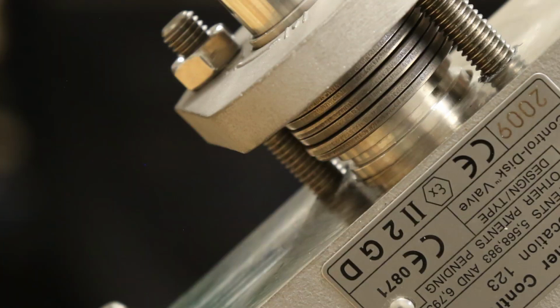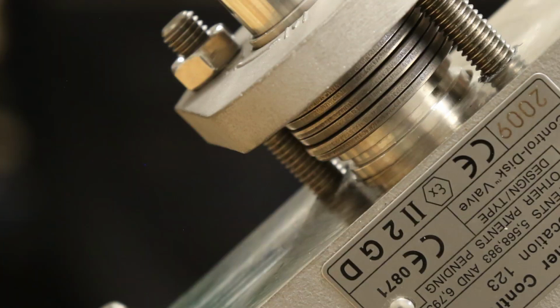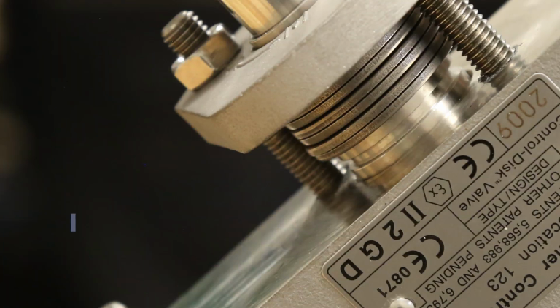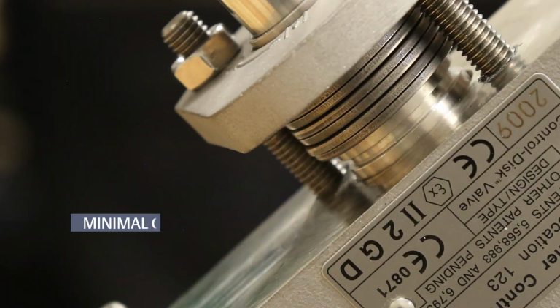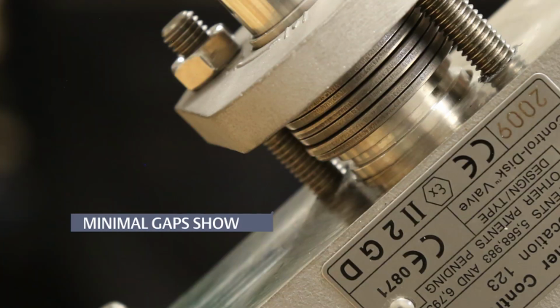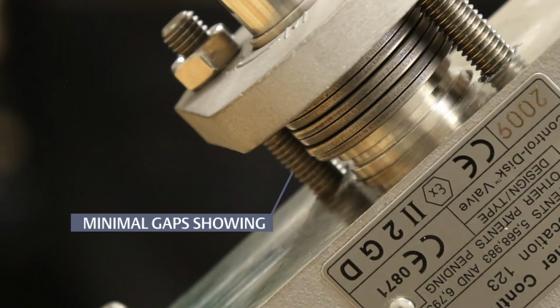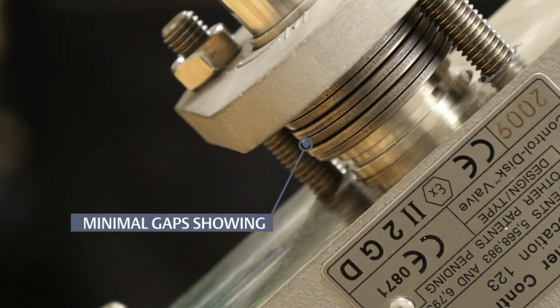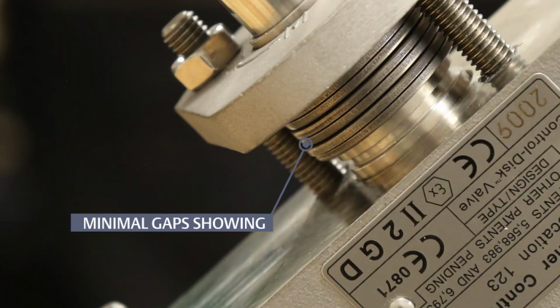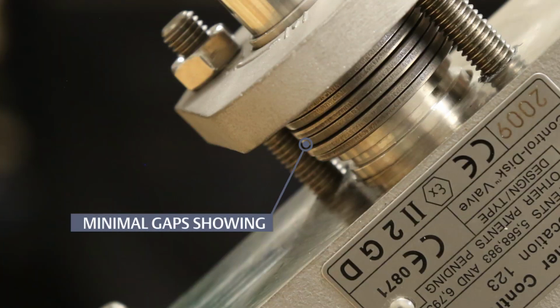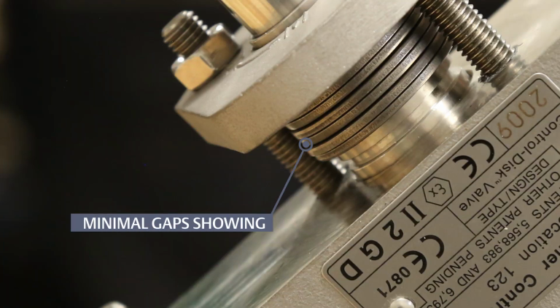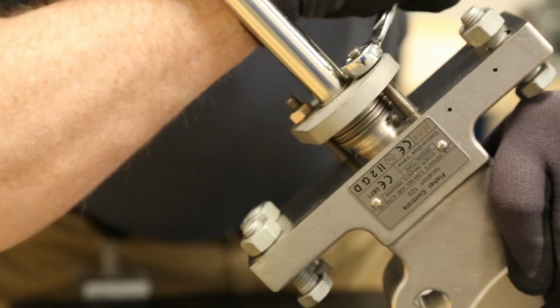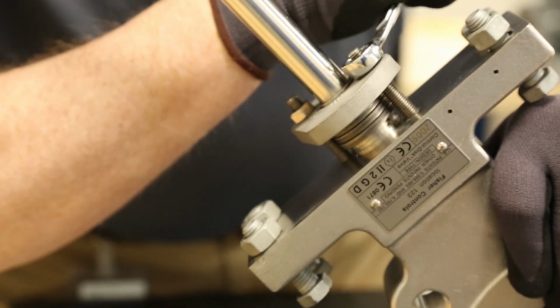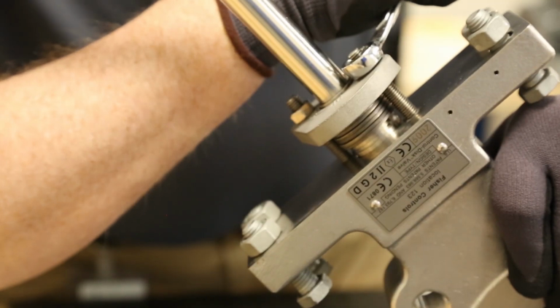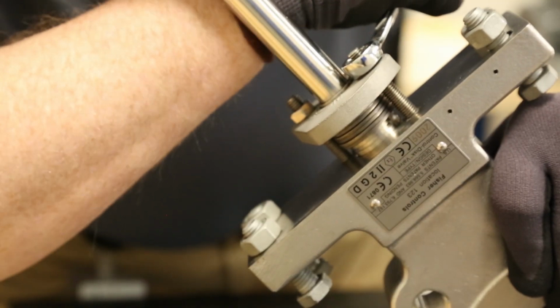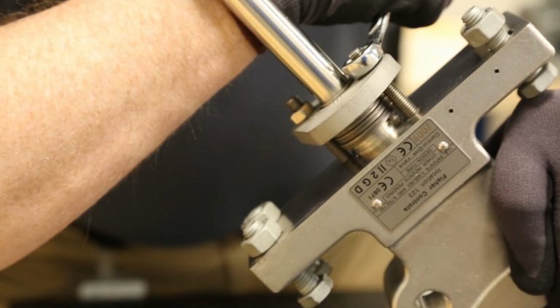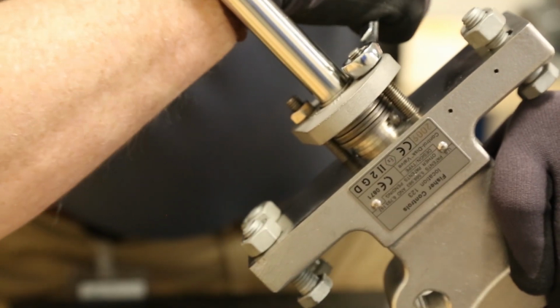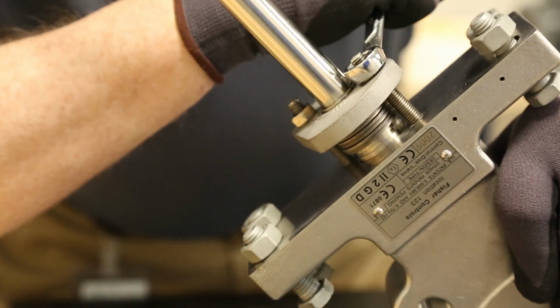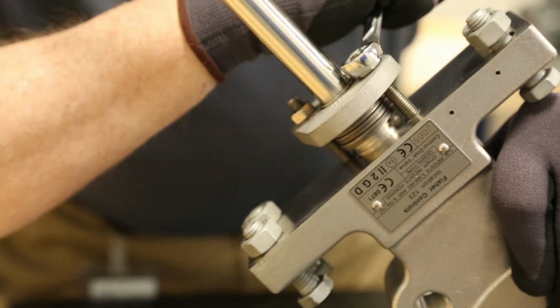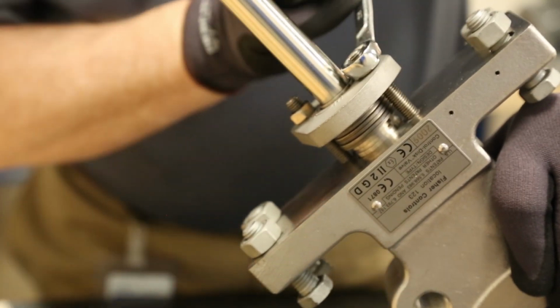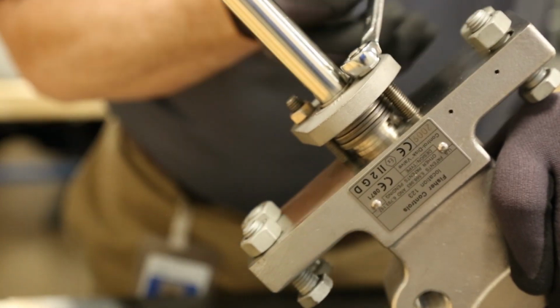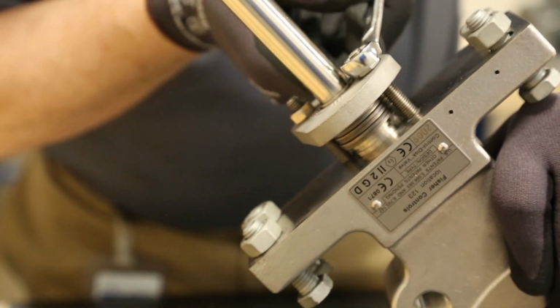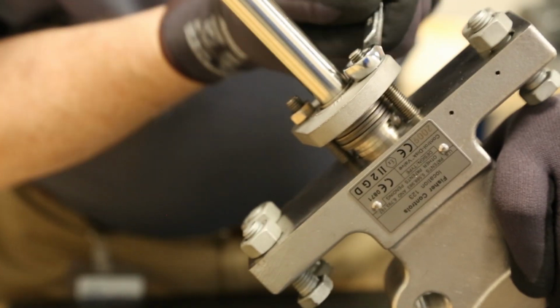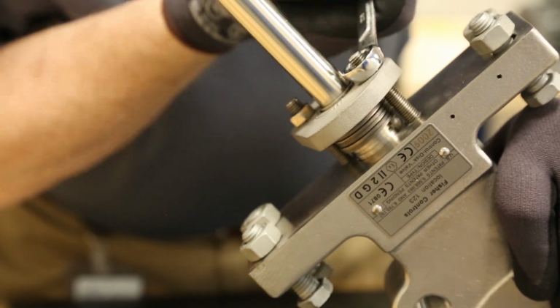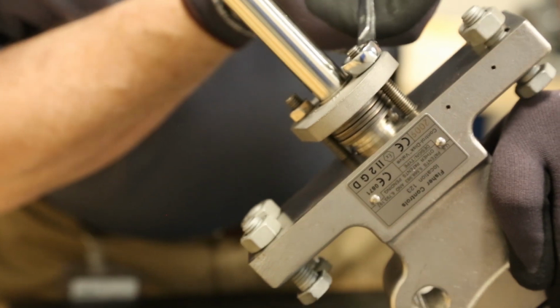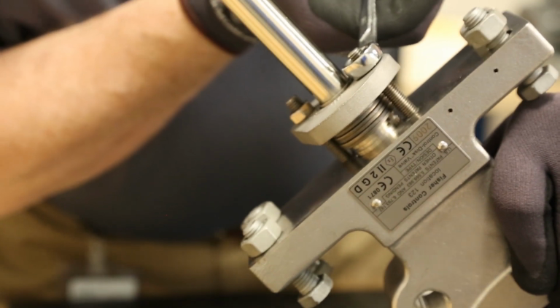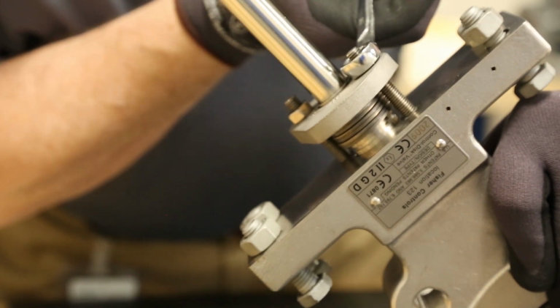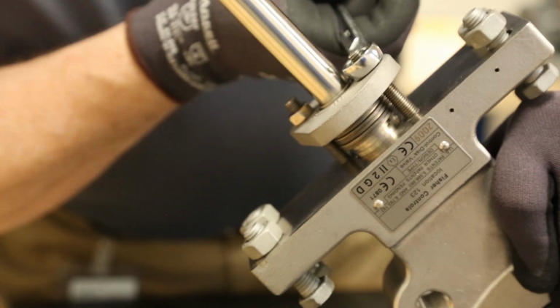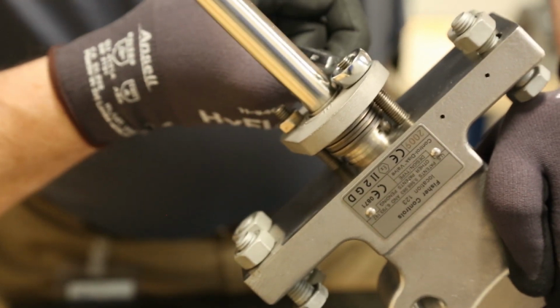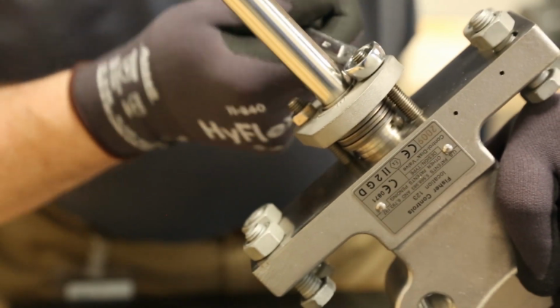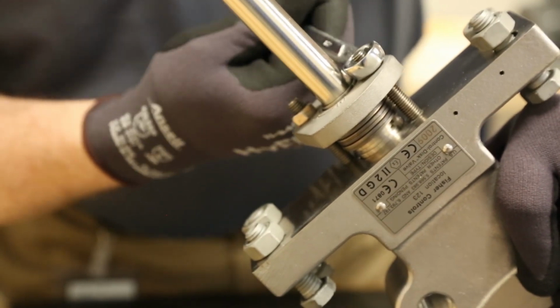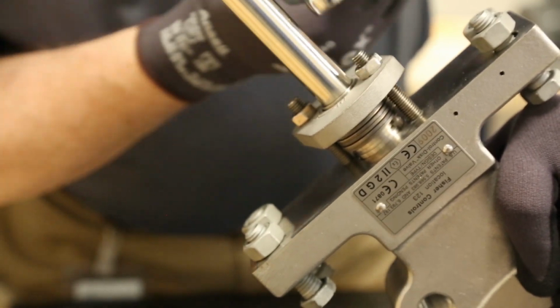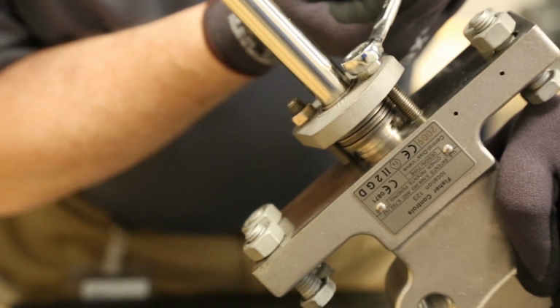Check that all washers look flat with minimal gap between them. Now loosen the packing flange nuts, either a half turn for PTFE packing or a quarter turn for graphite packing.